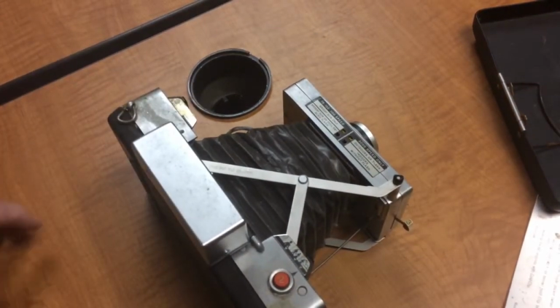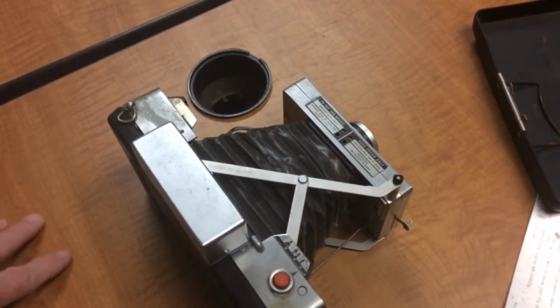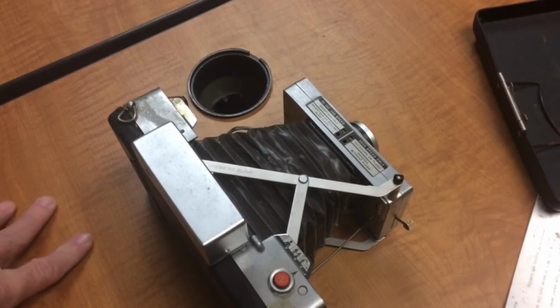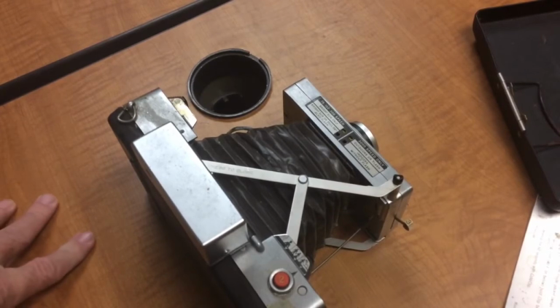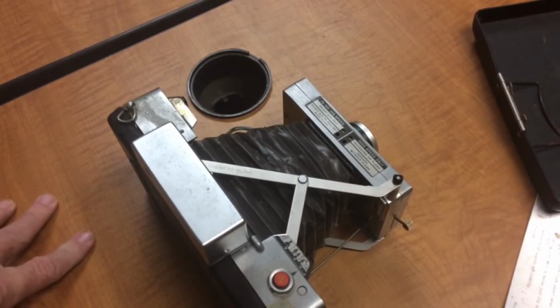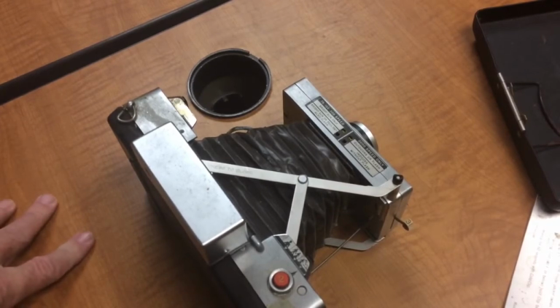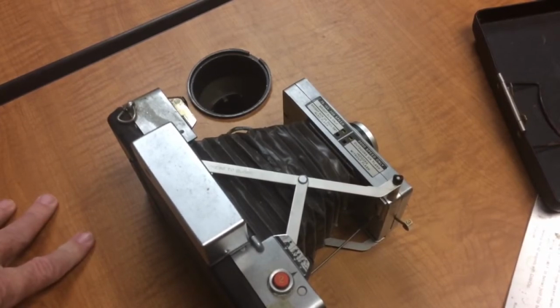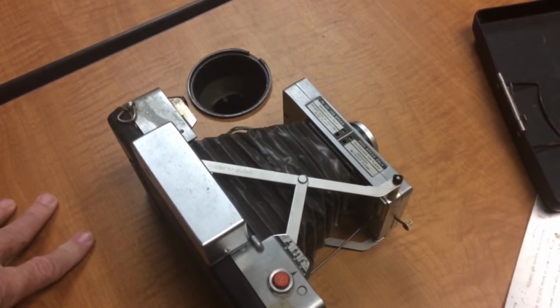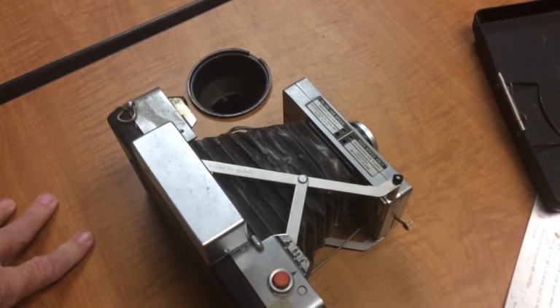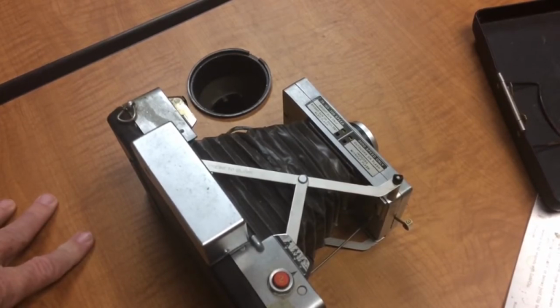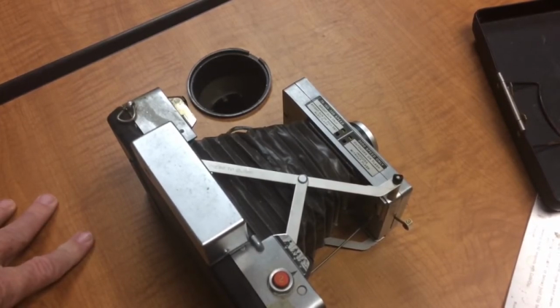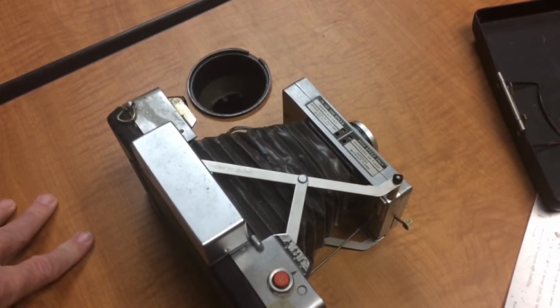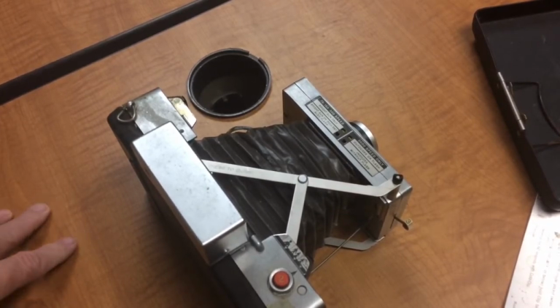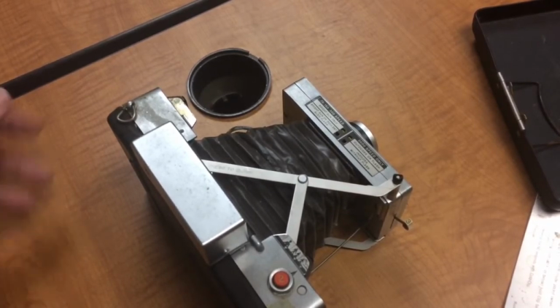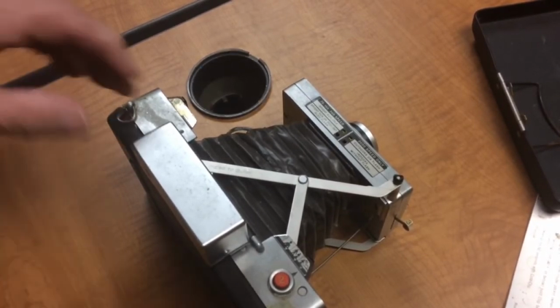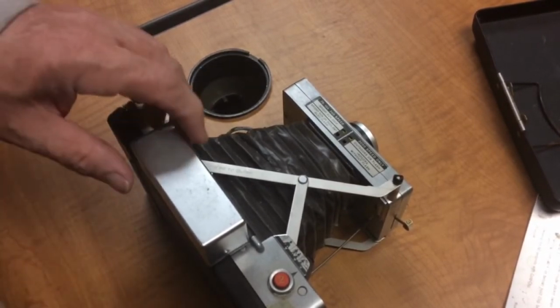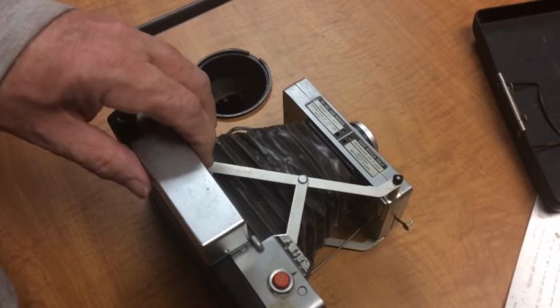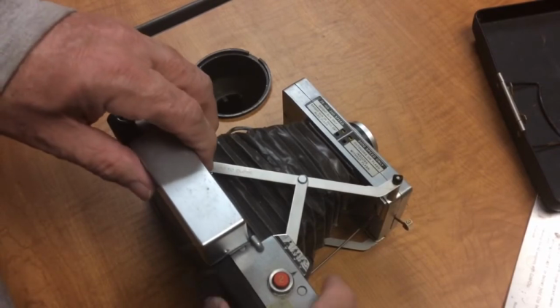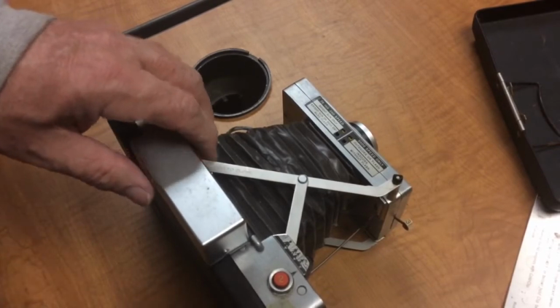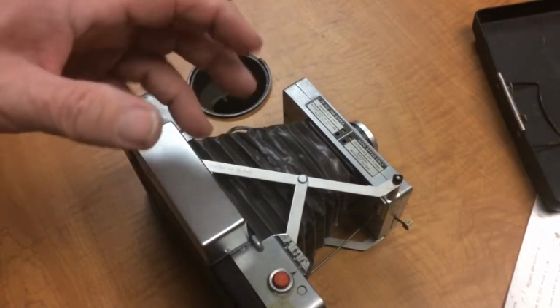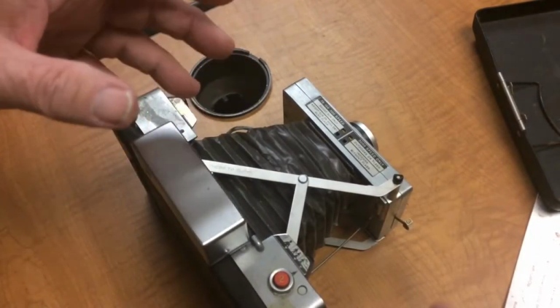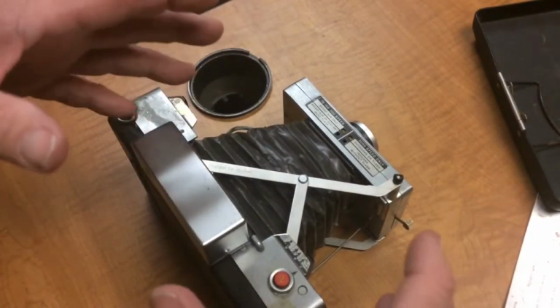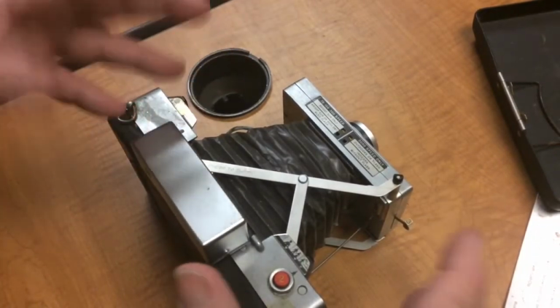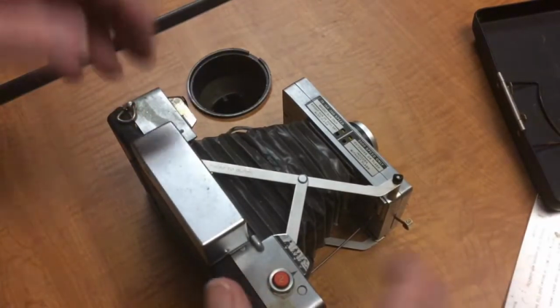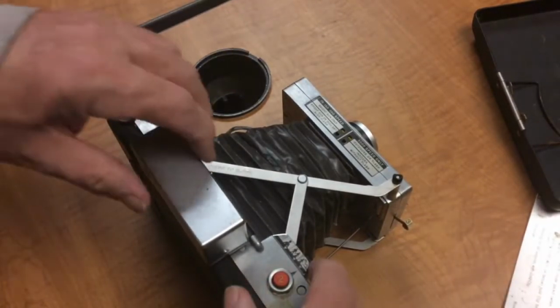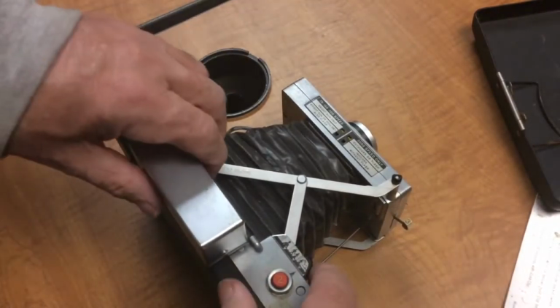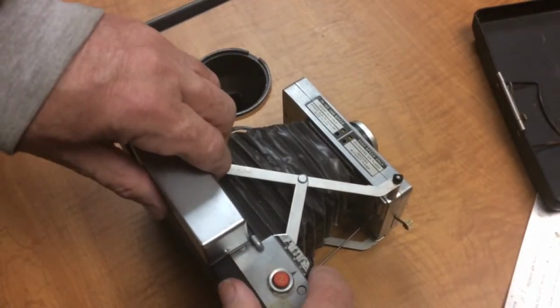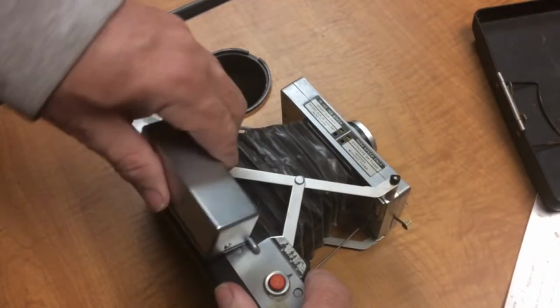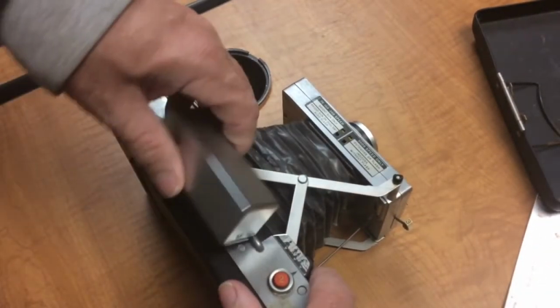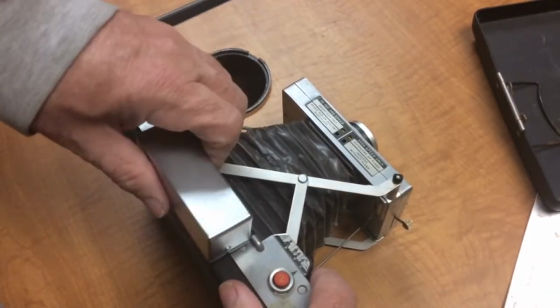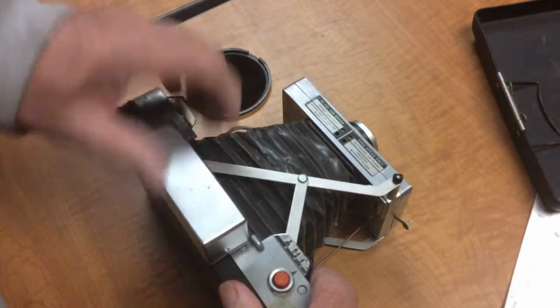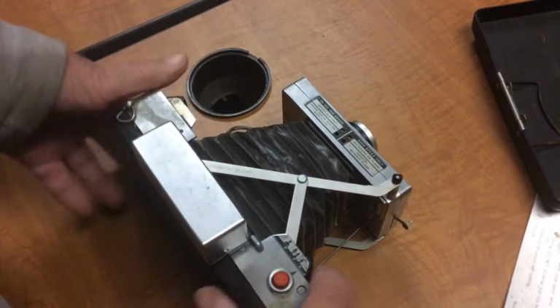The original Polaroid black and white film was very, very high speed and quite grainy, but it was a print, so it was still quite pleasing.